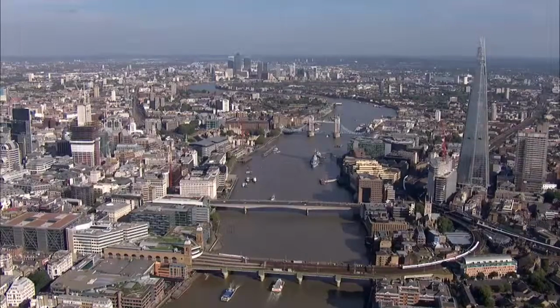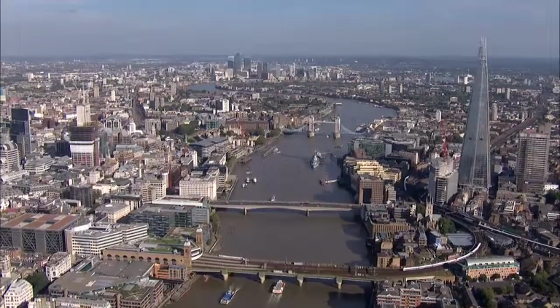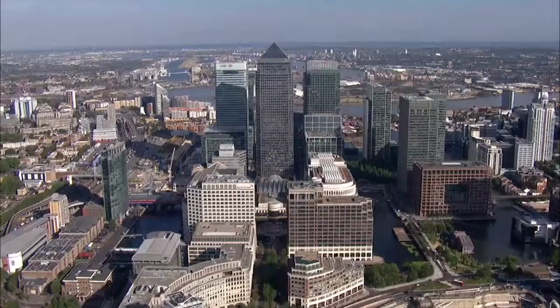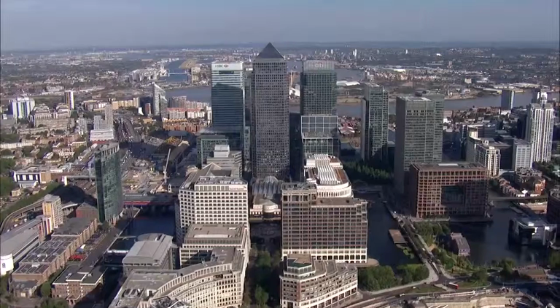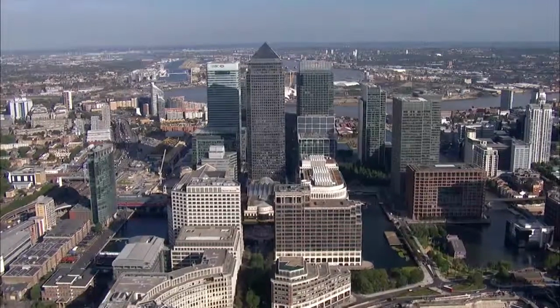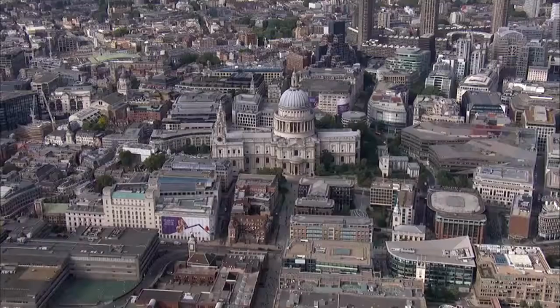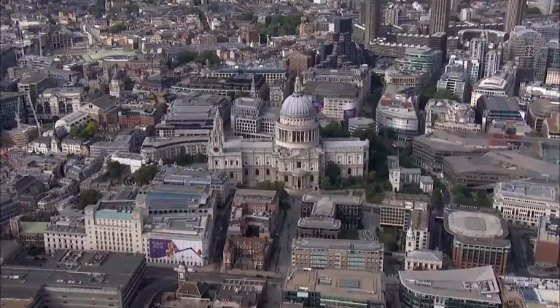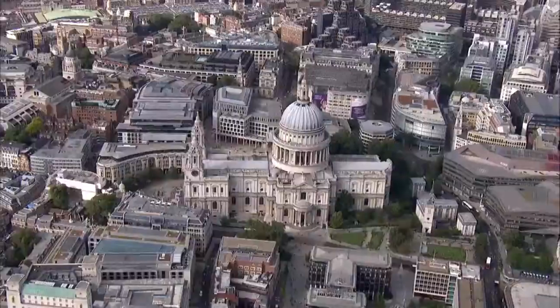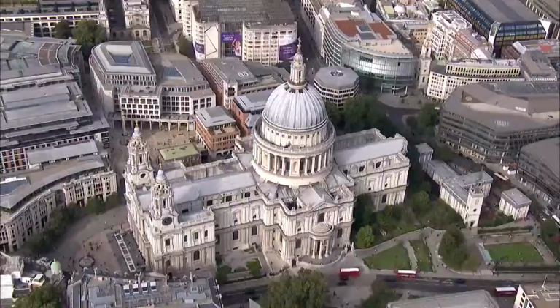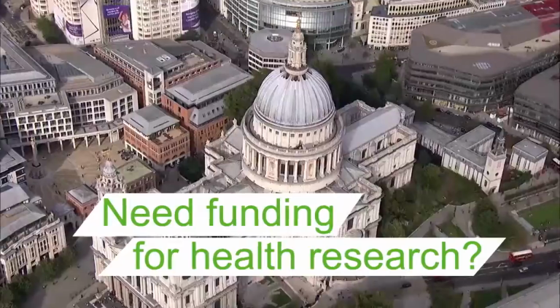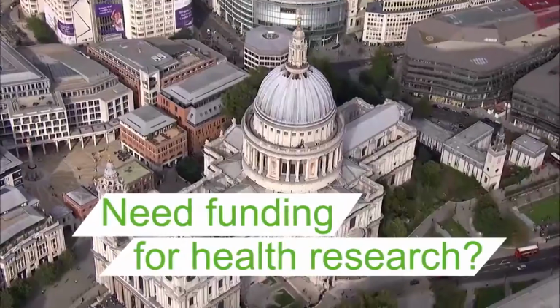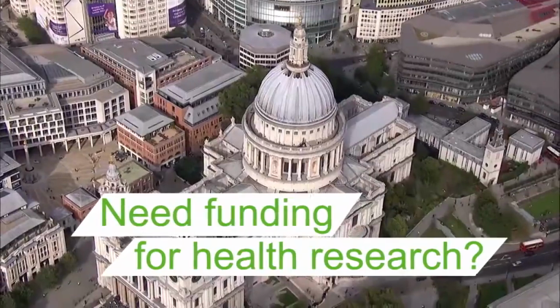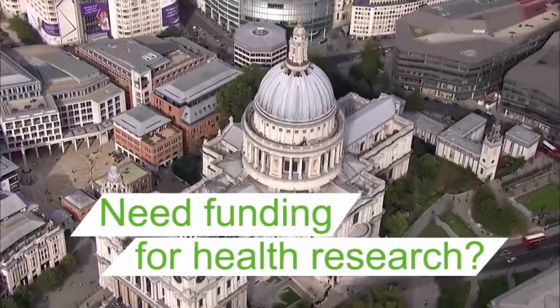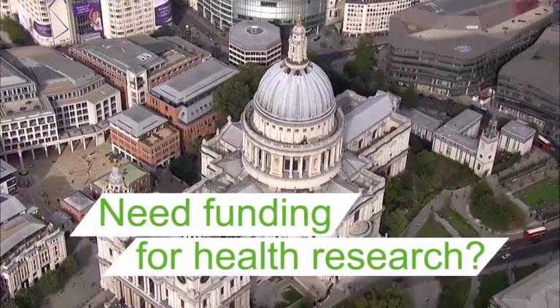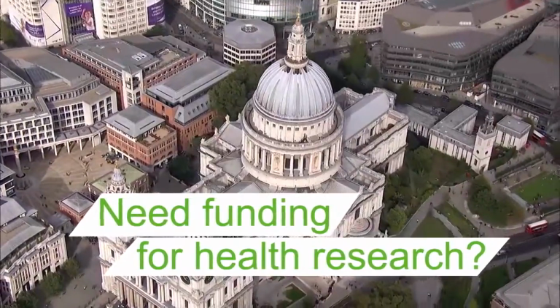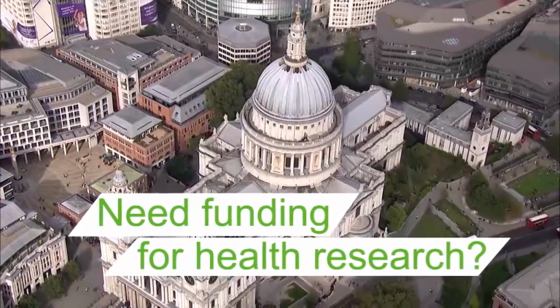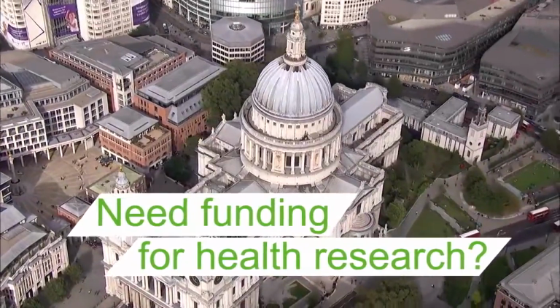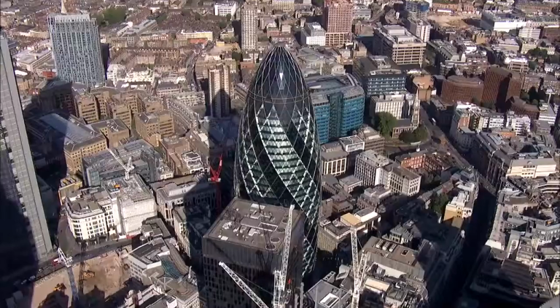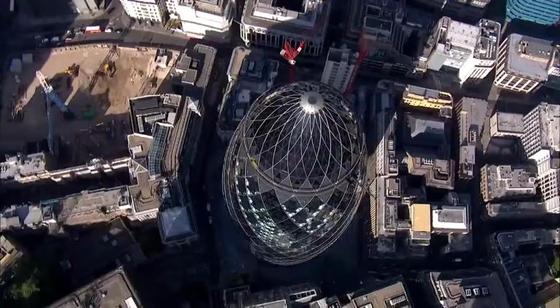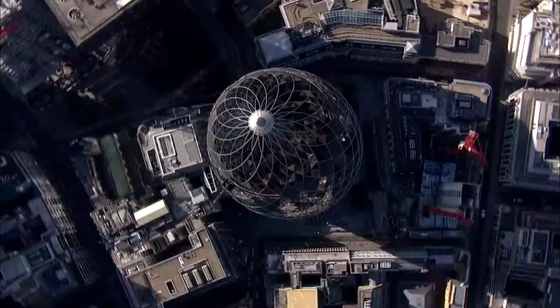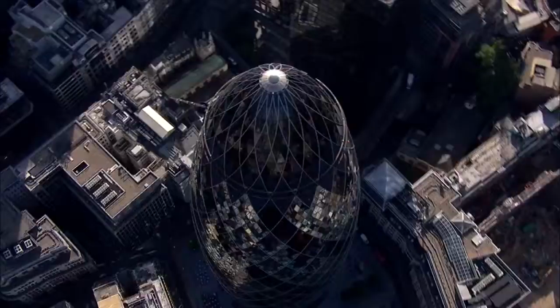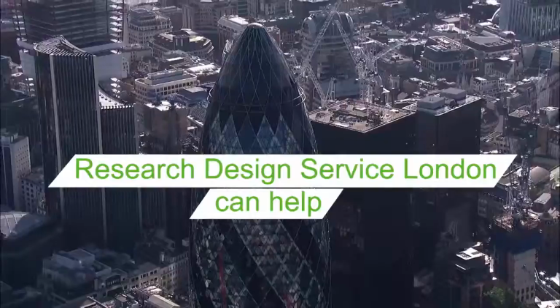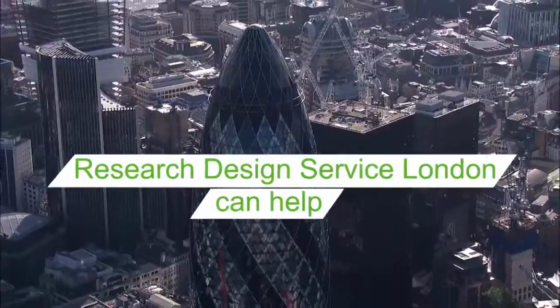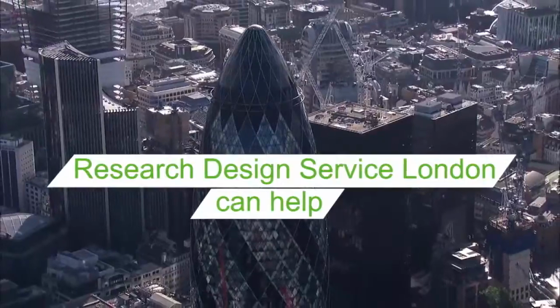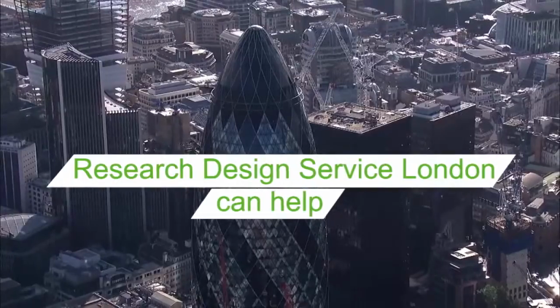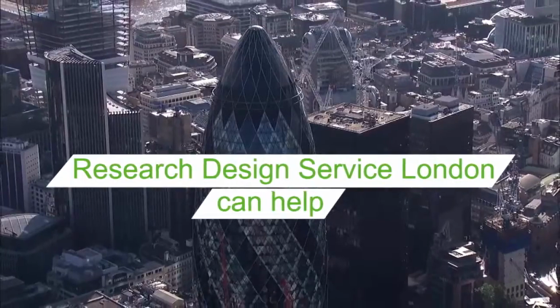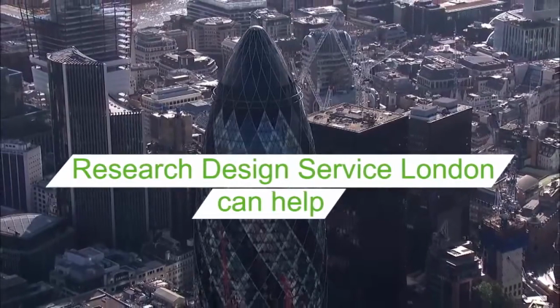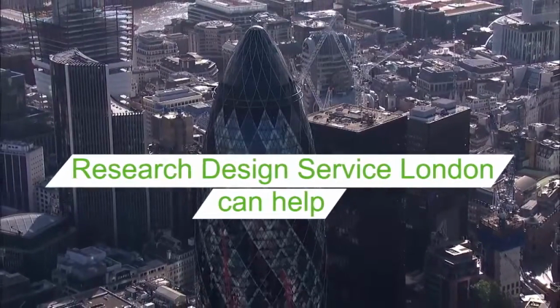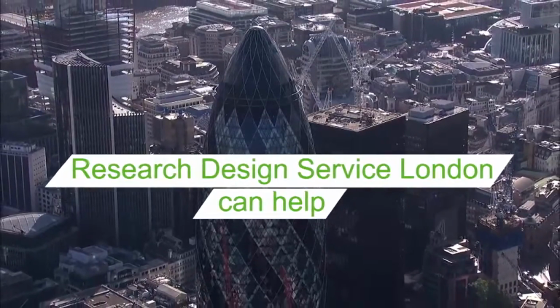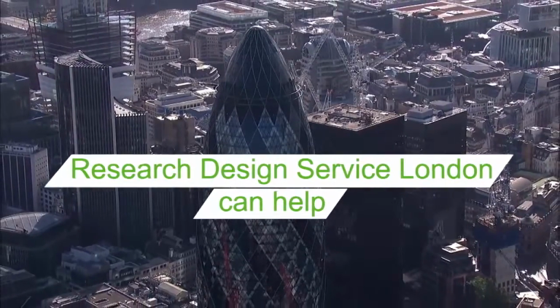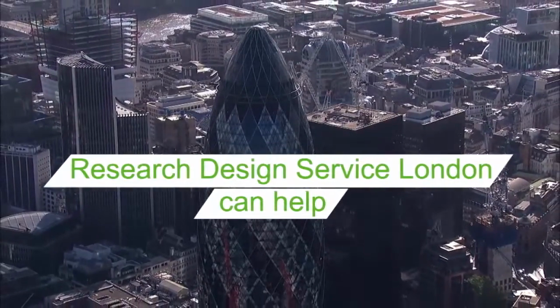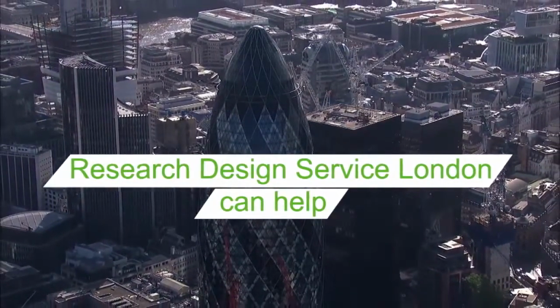Preparing a grant application can be challenging. Where do you start? Who will fund your research? The Research Design Service can help.